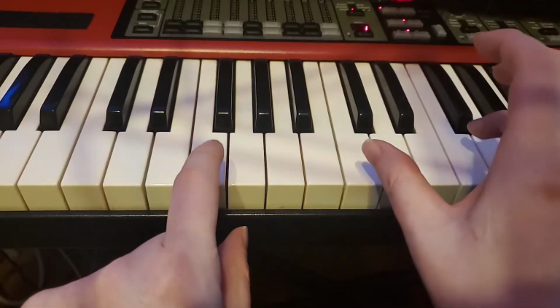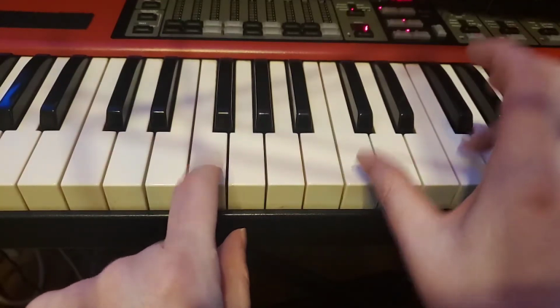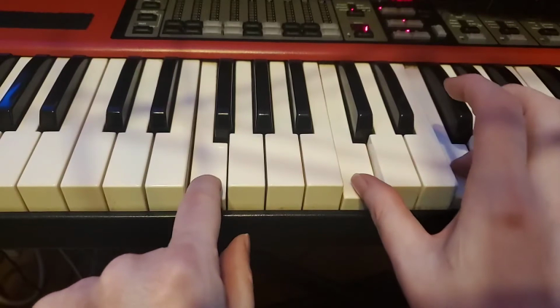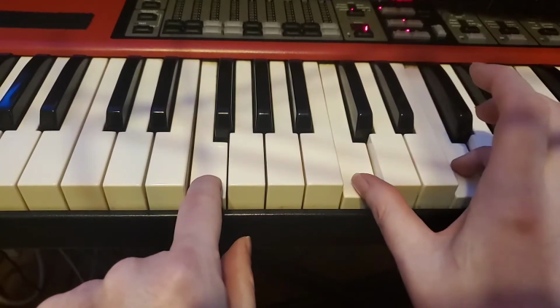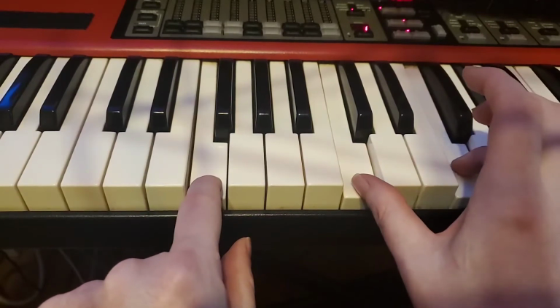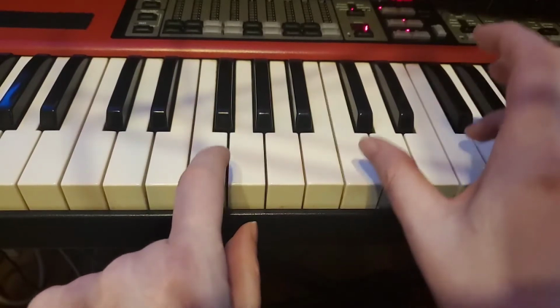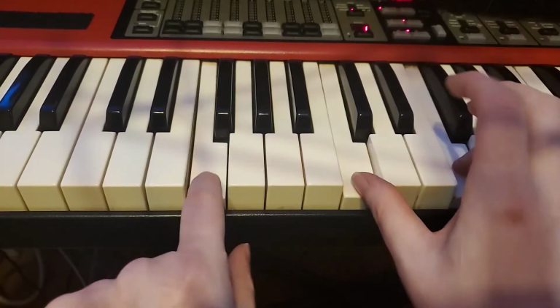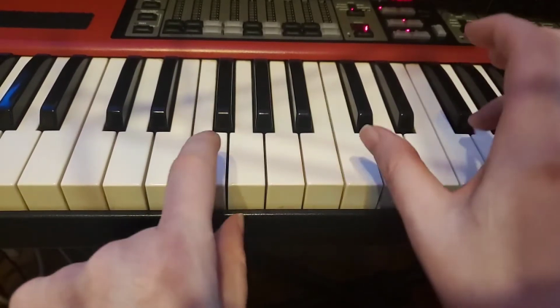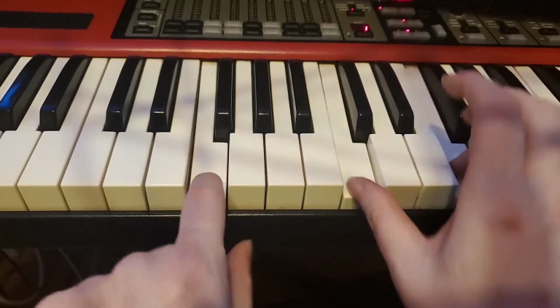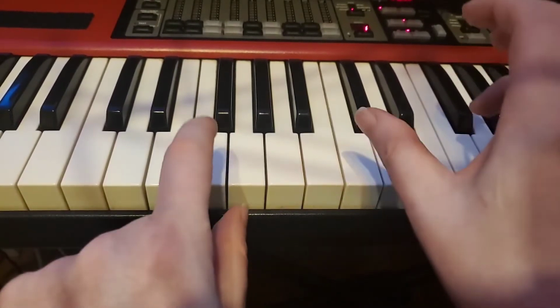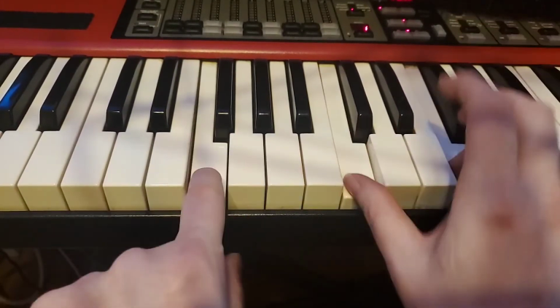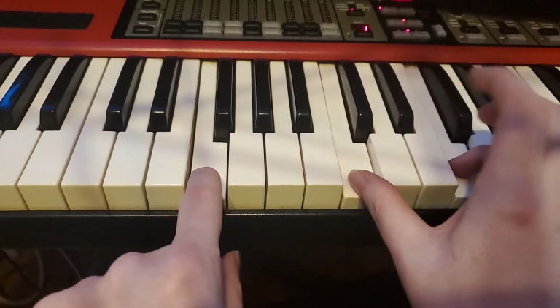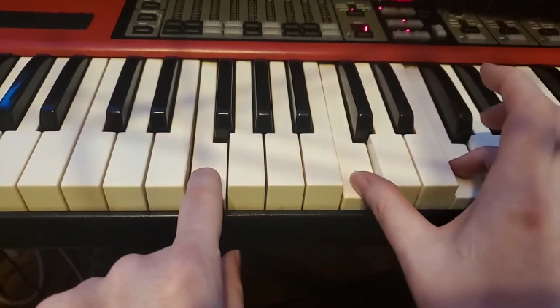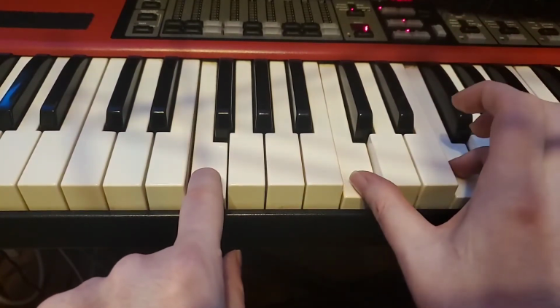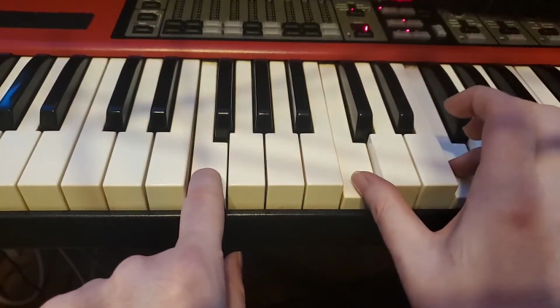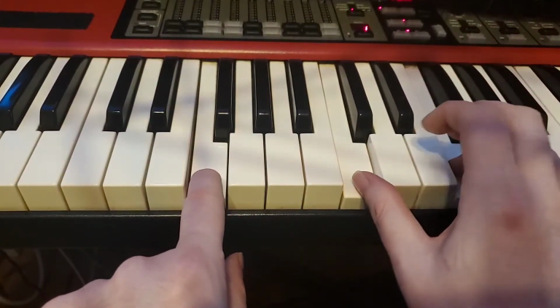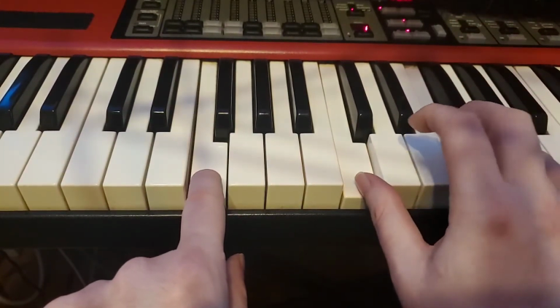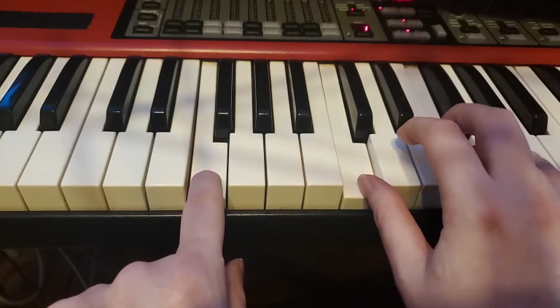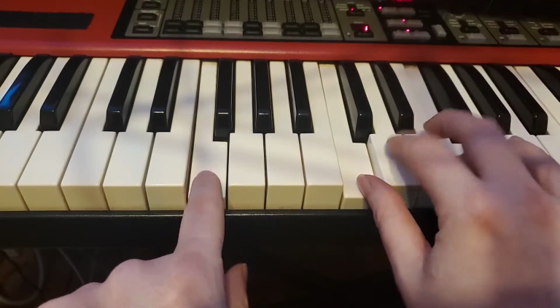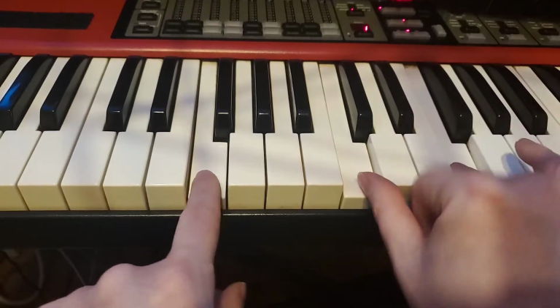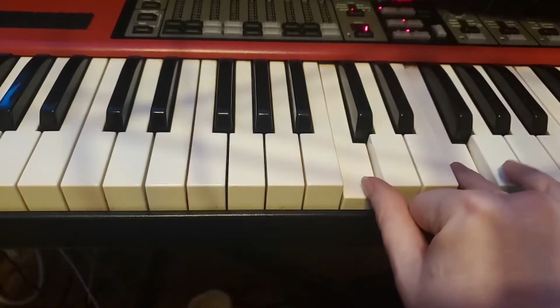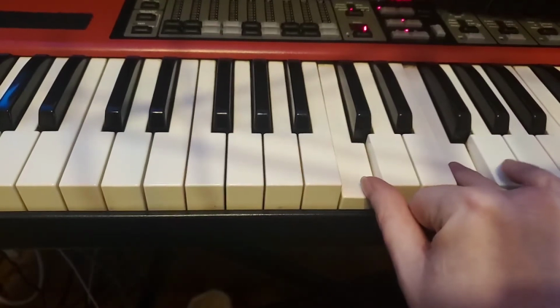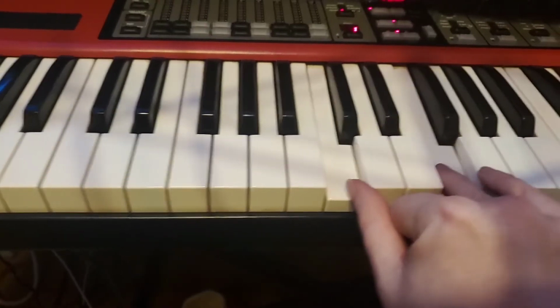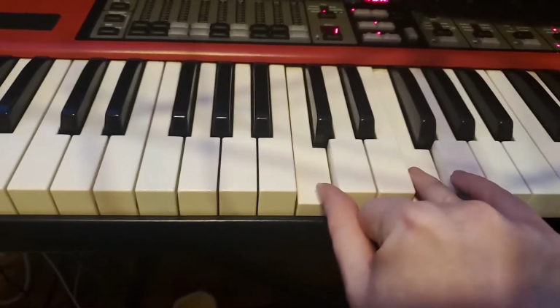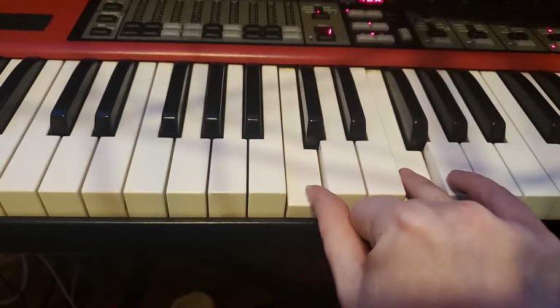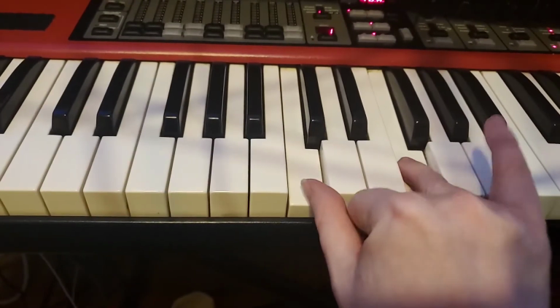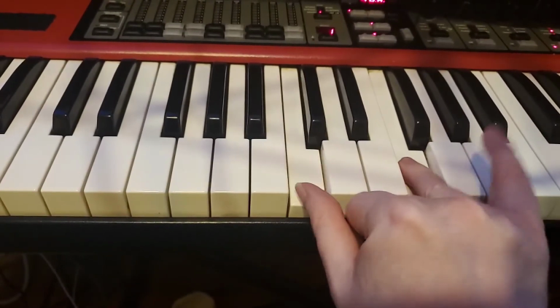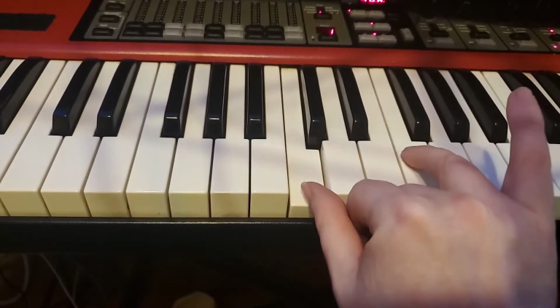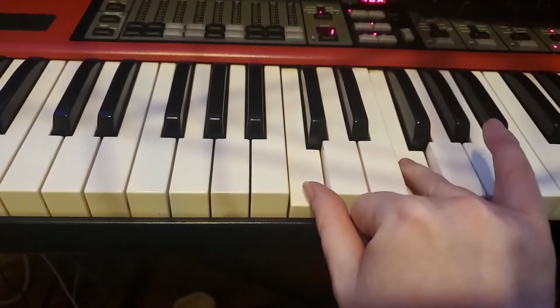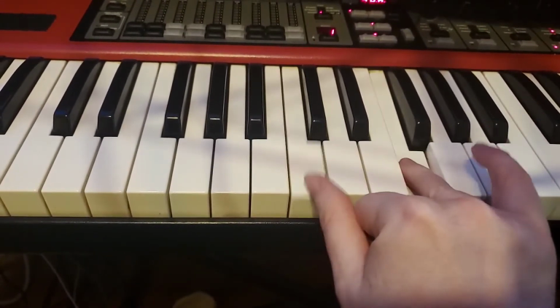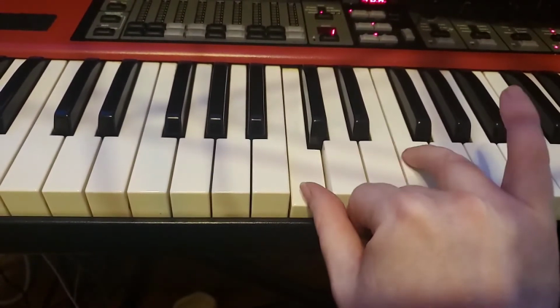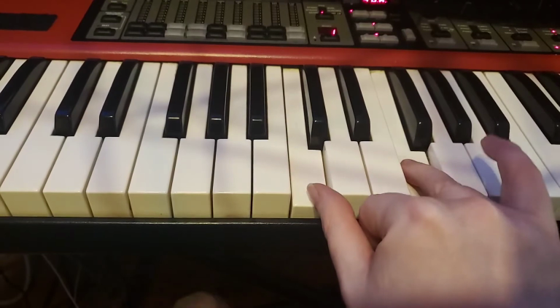And then we're going to do all three of those together, so it's going to go: one, two, three, four — one, two, three, four. And if you look up here, that's C and F — fingers one and four — in the right hand.